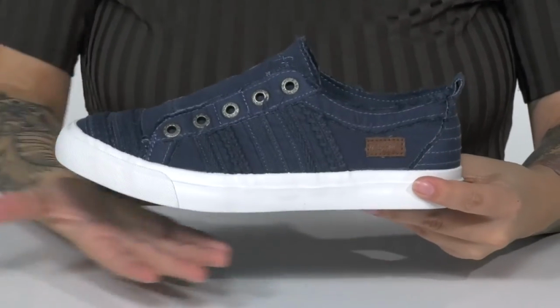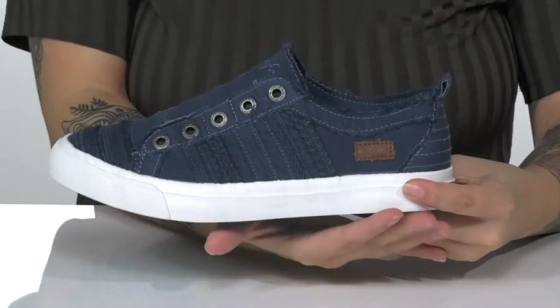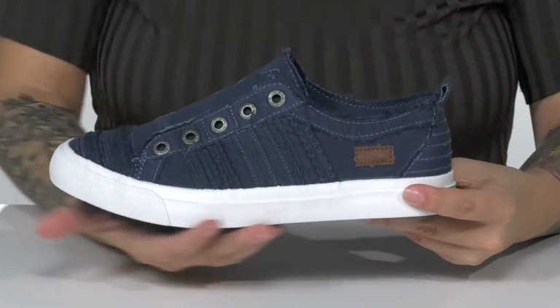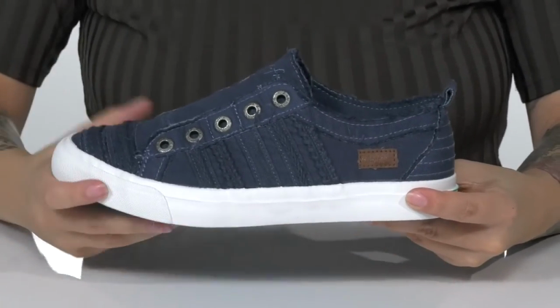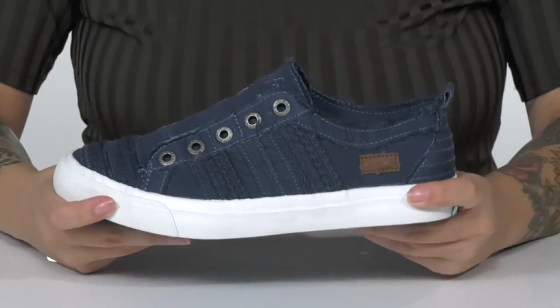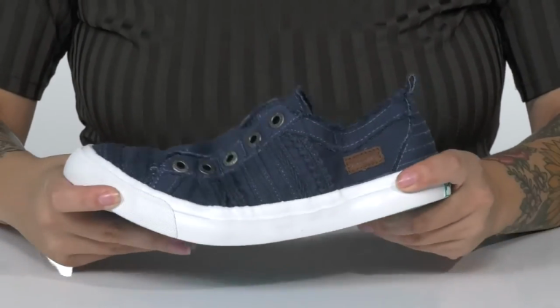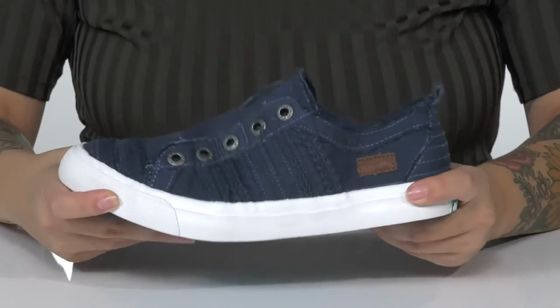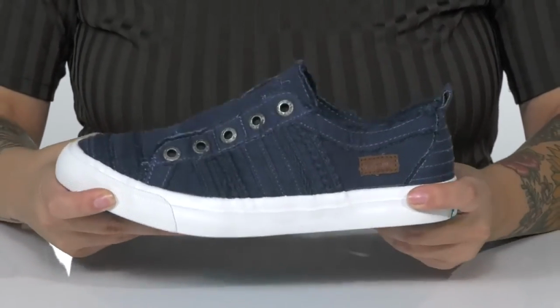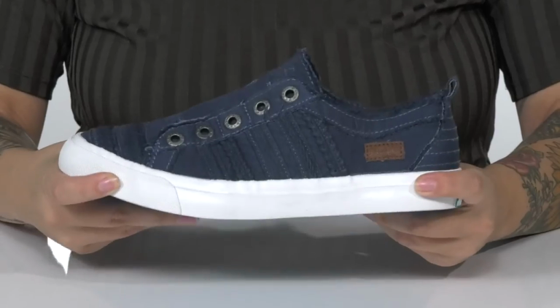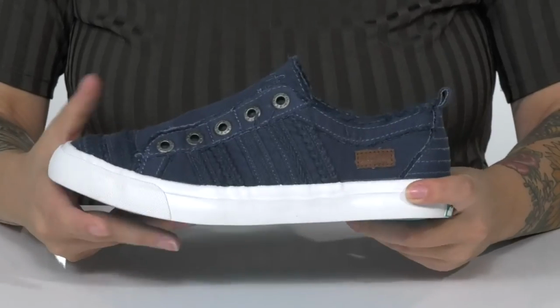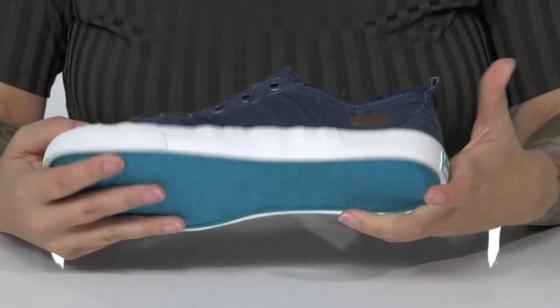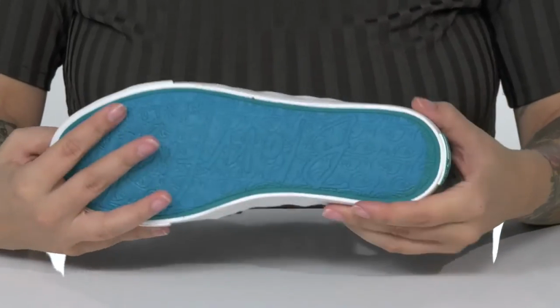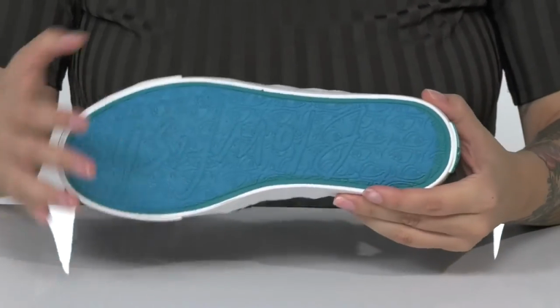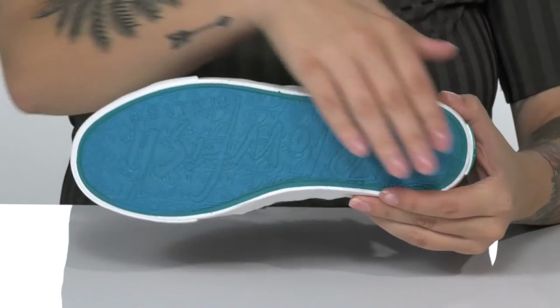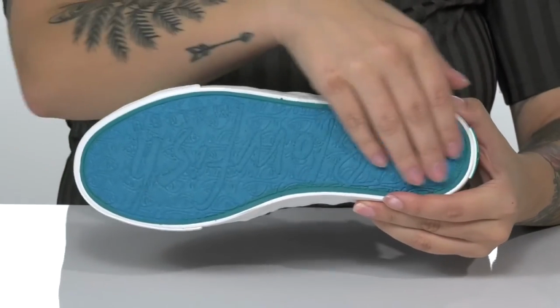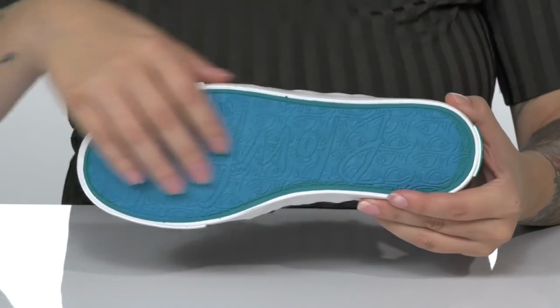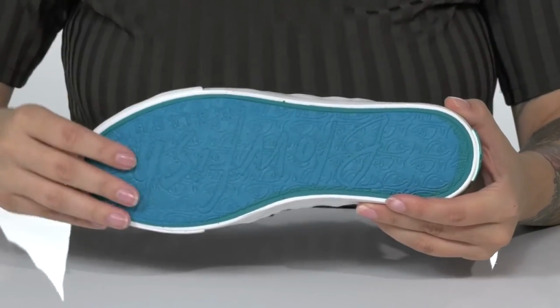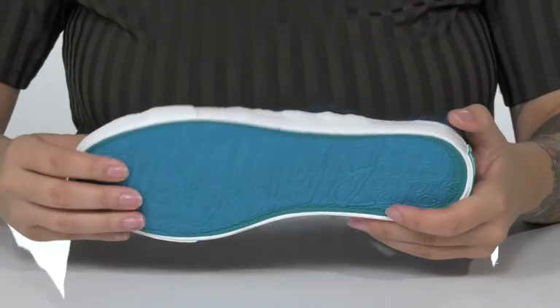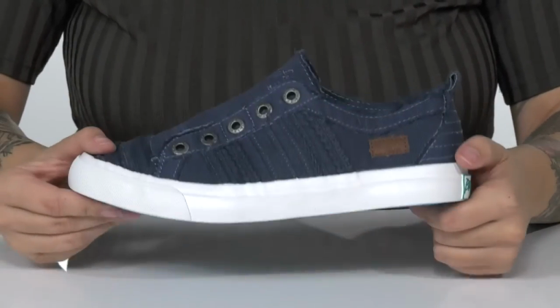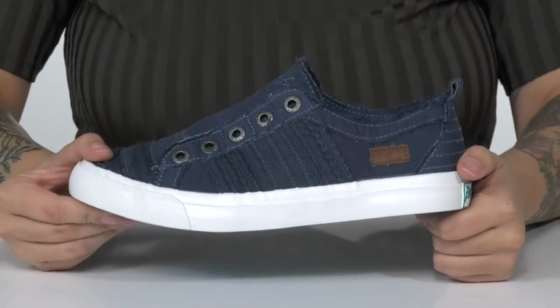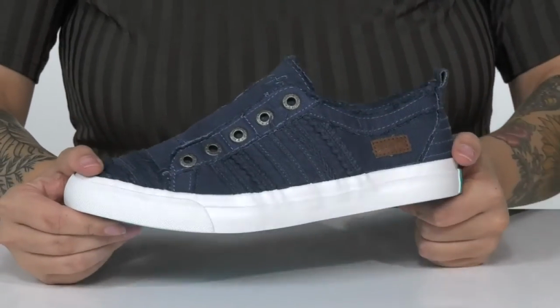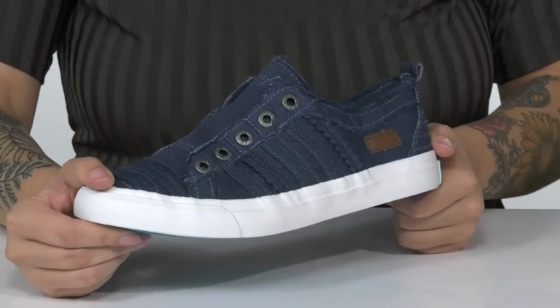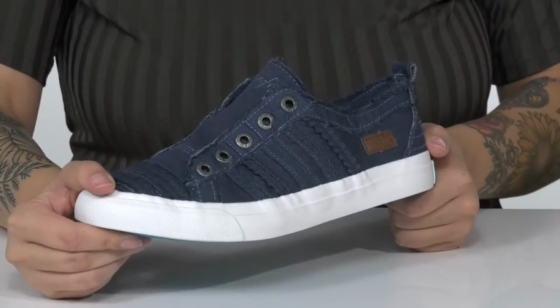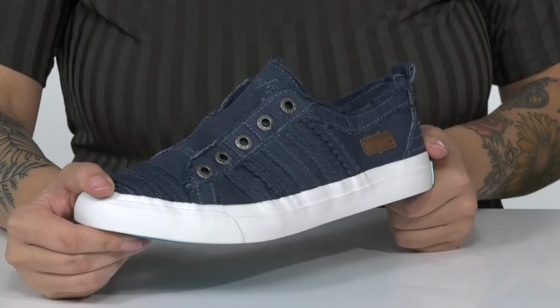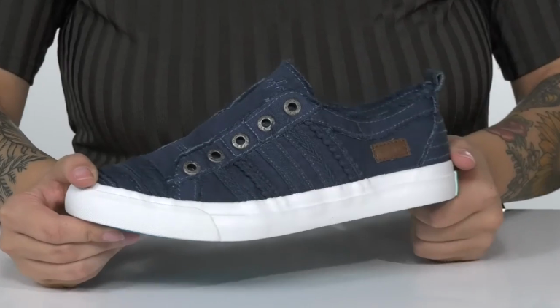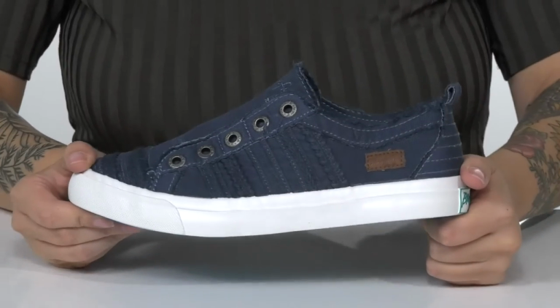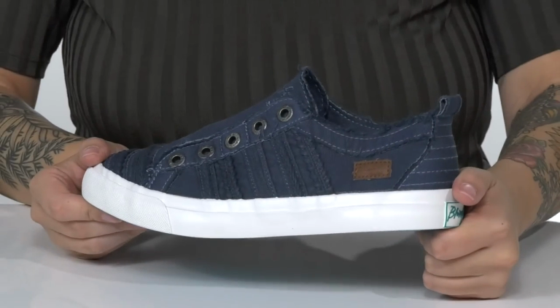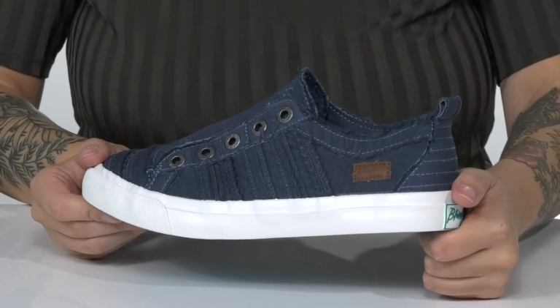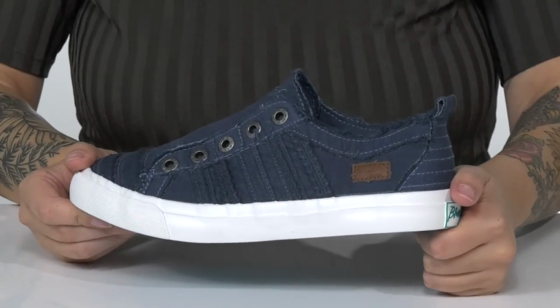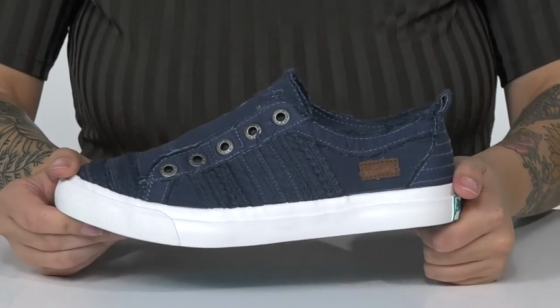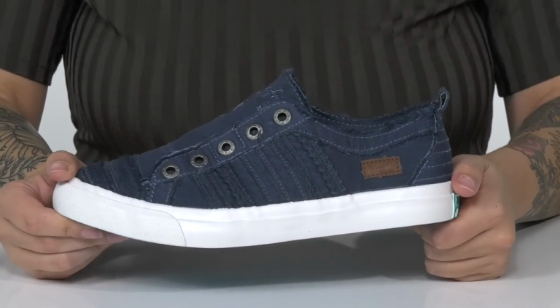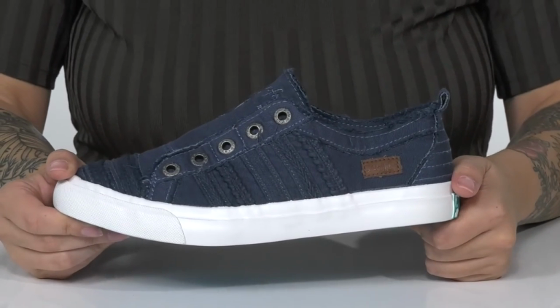That trendy wide midsole has a little bit of flexibility. Underneath there is a textured outsole for traction. I think these would pair very well with some skinny jeans or some denim shorts.